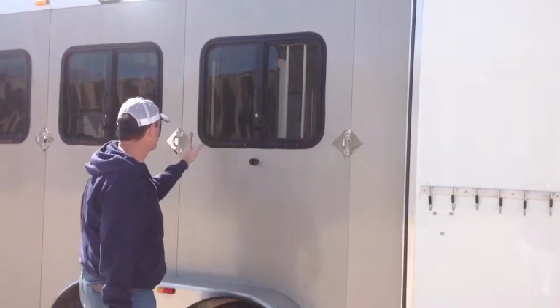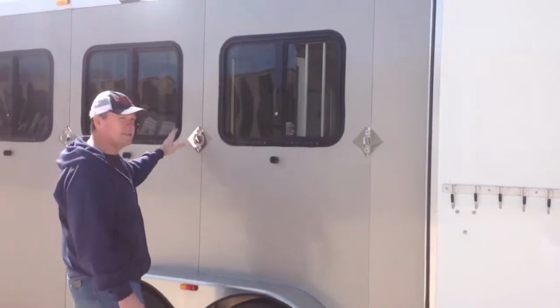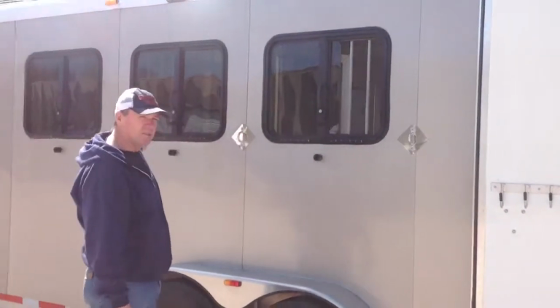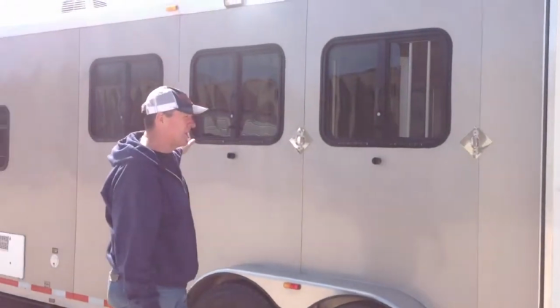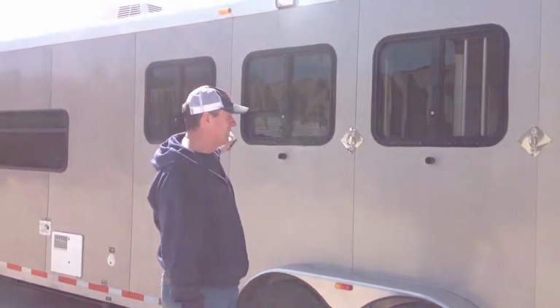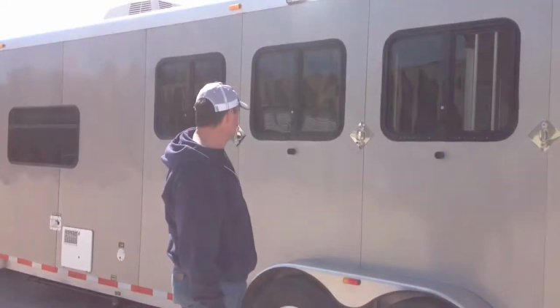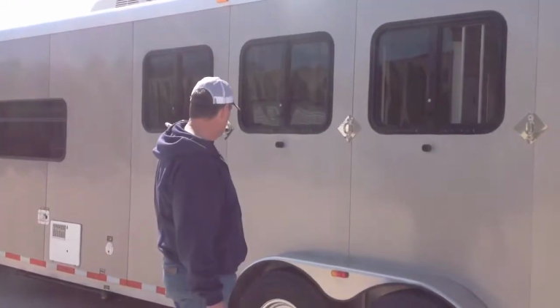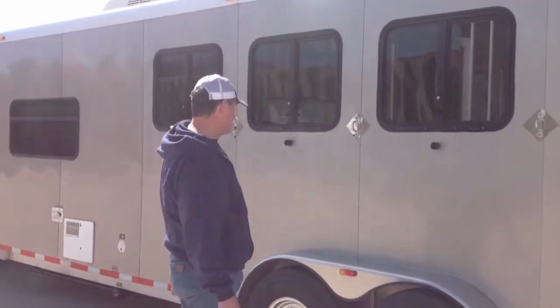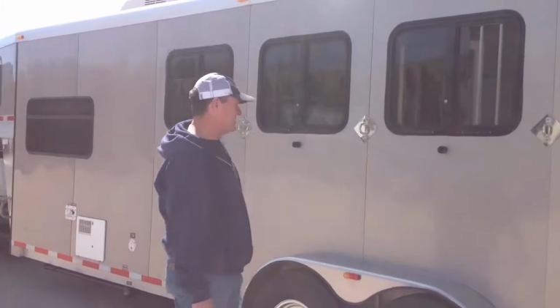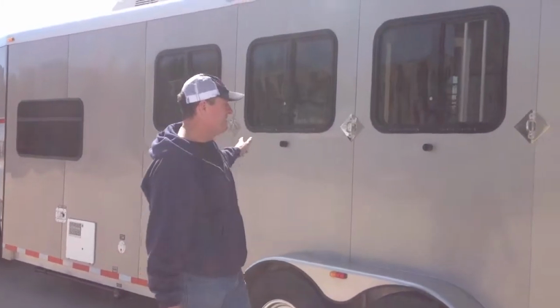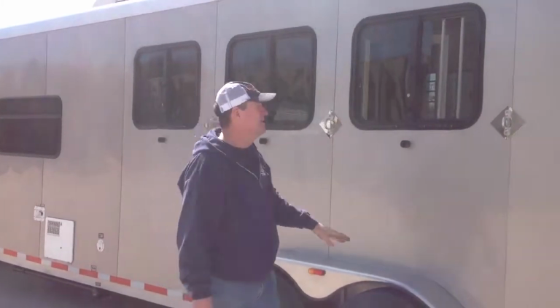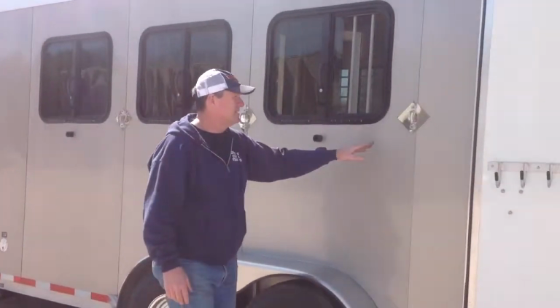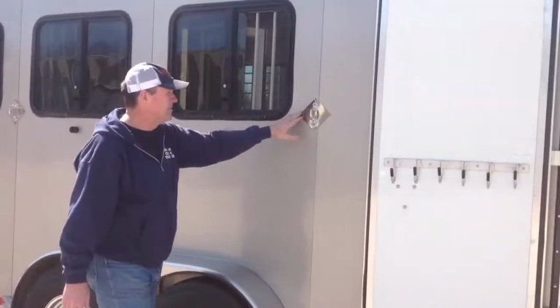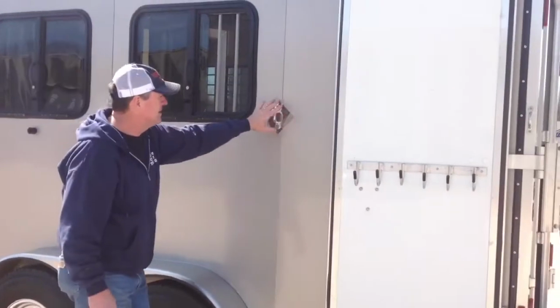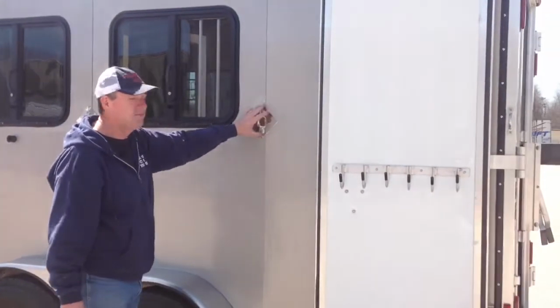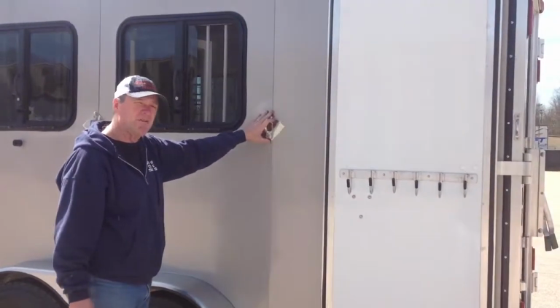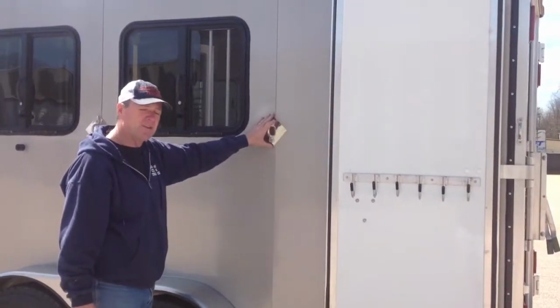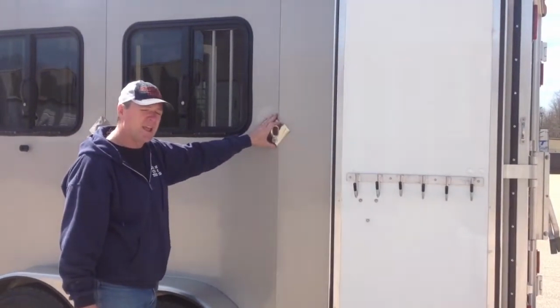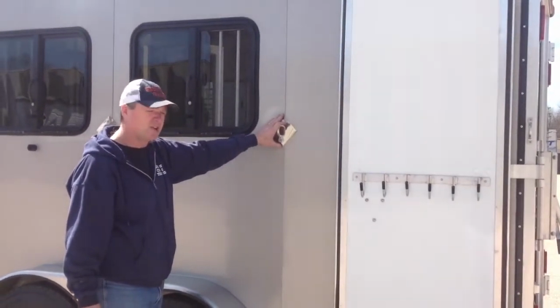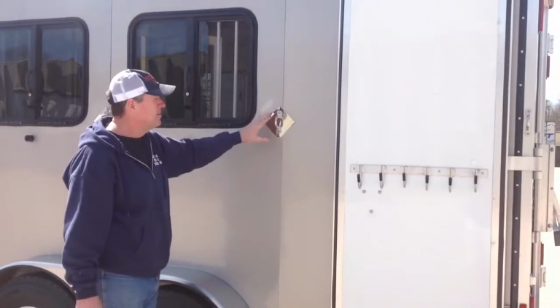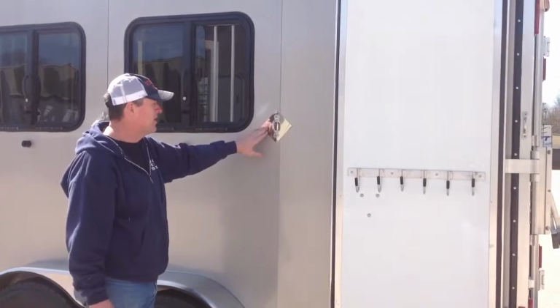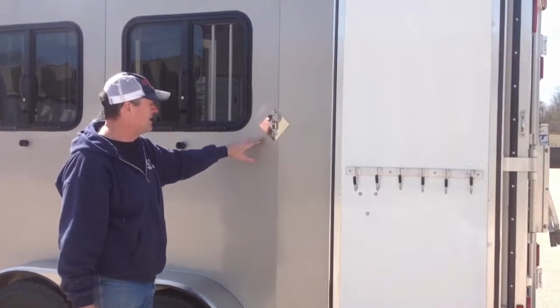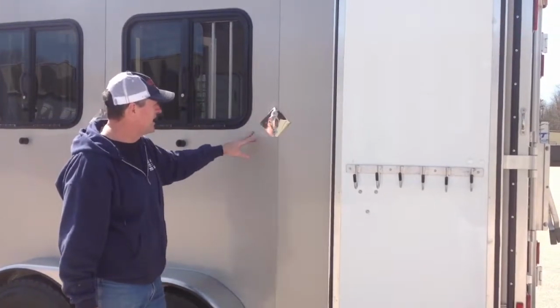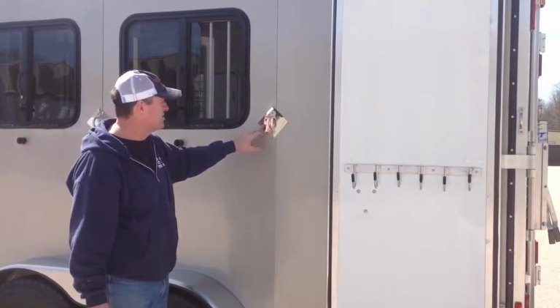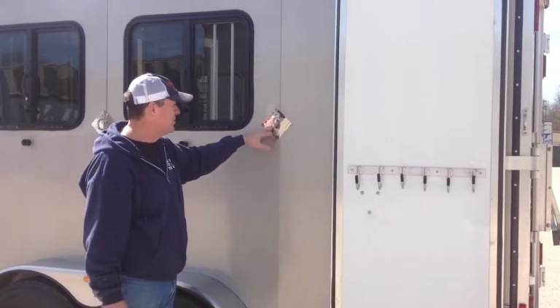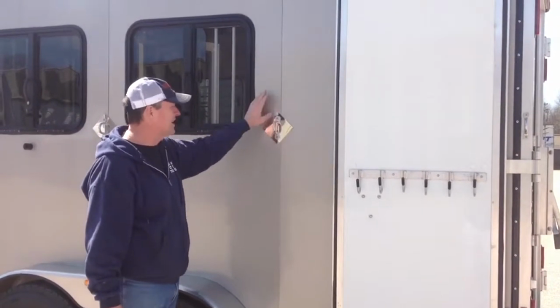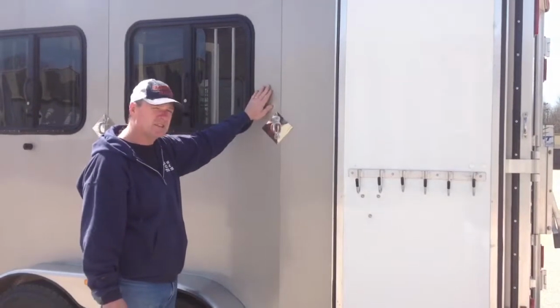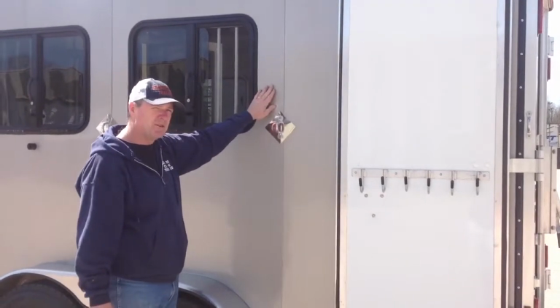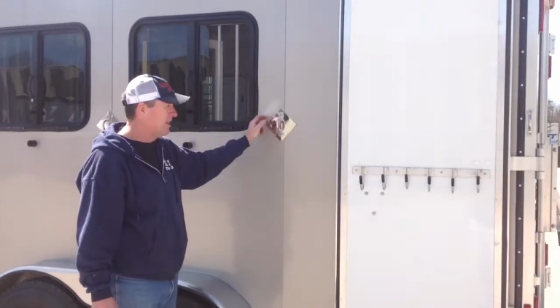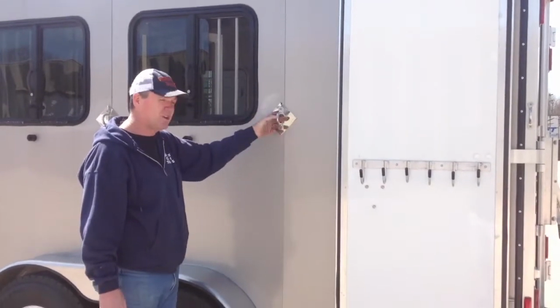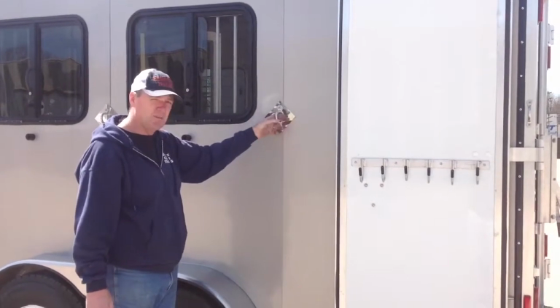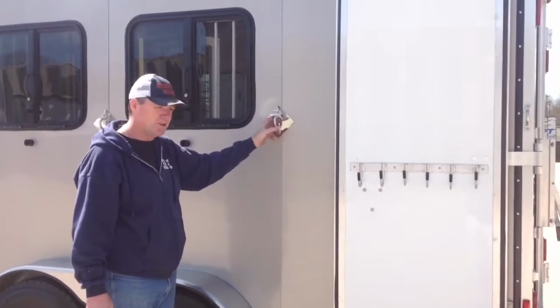We have horse ties along the sides of our trailers. These diamonds add some flair to the trailer but they're very practical — they actually stop you from scratching the side of your trailer when you're tying up all the time.